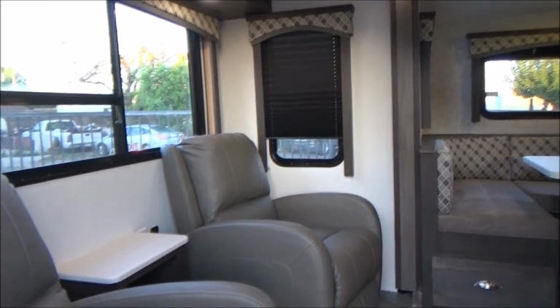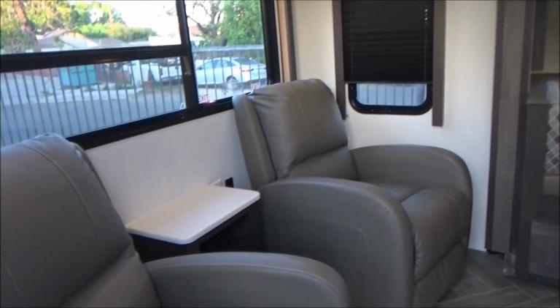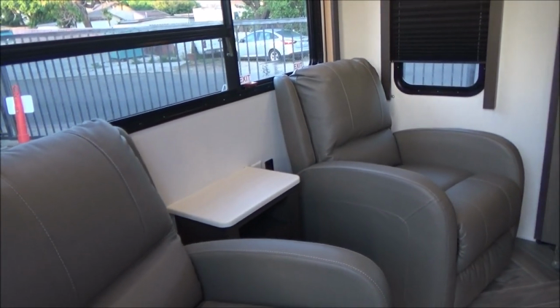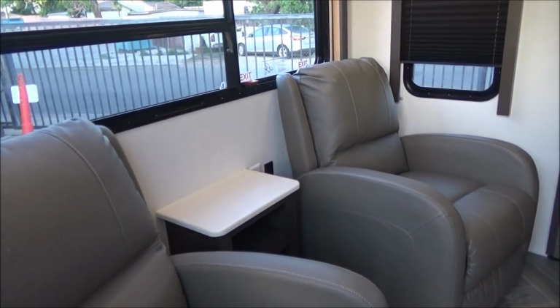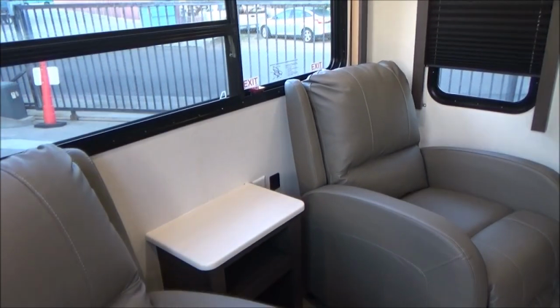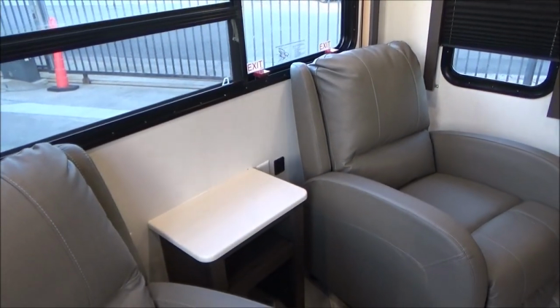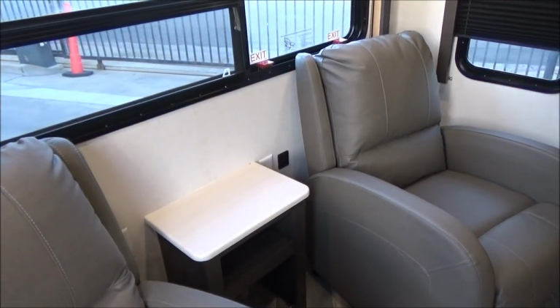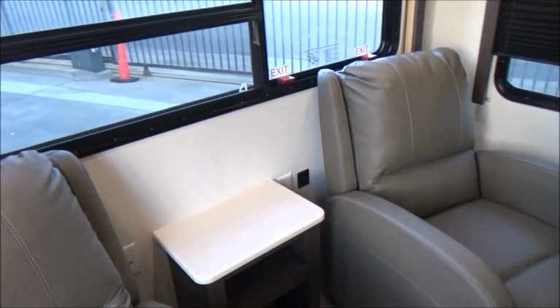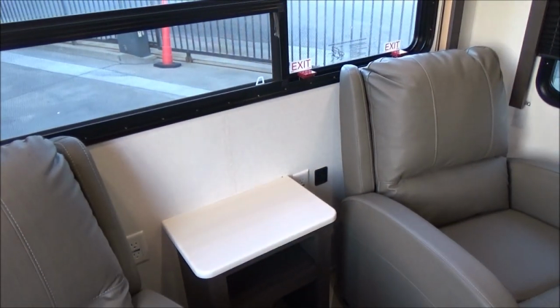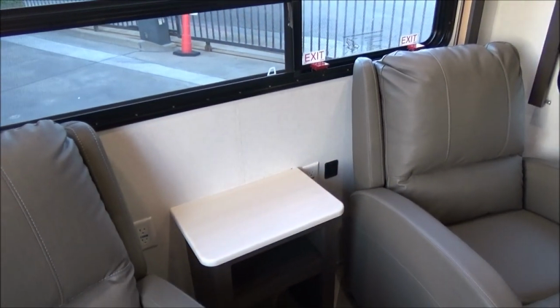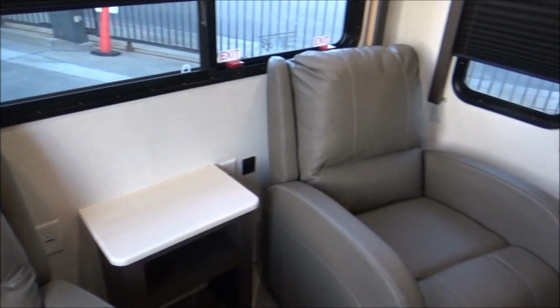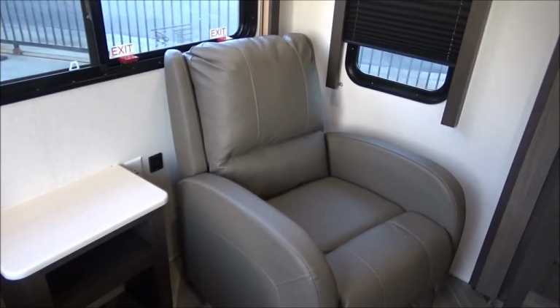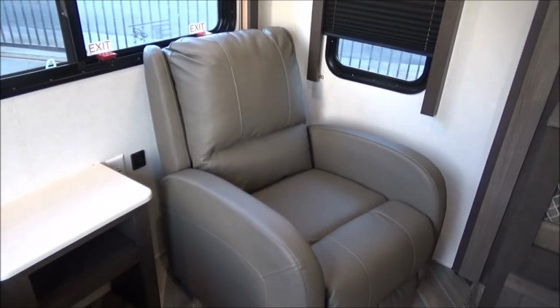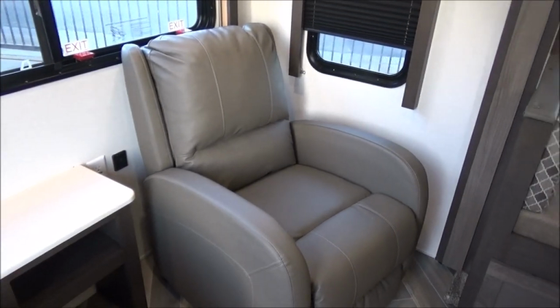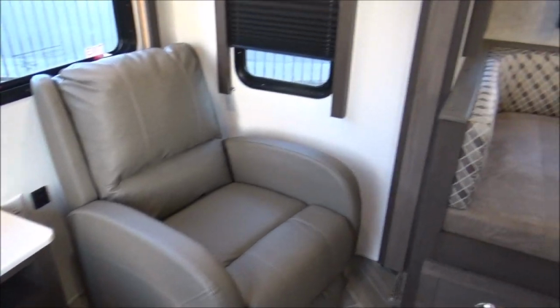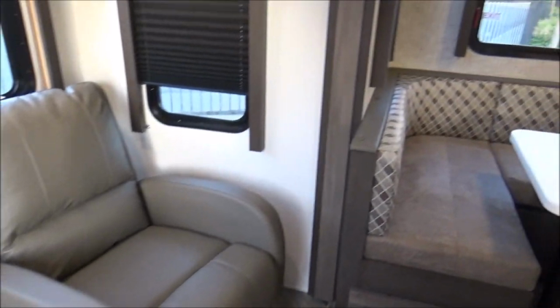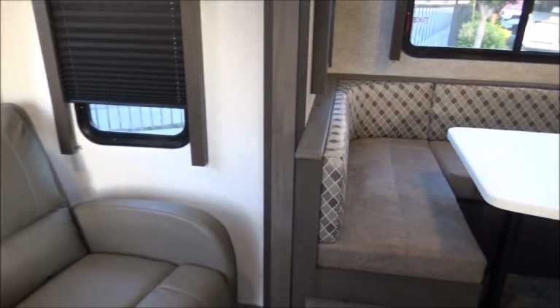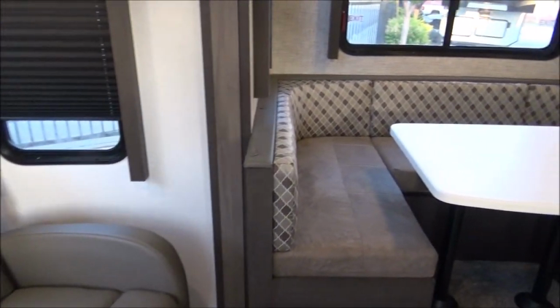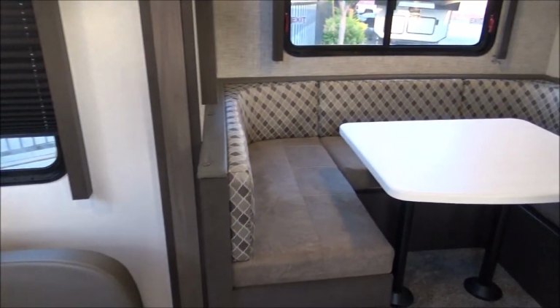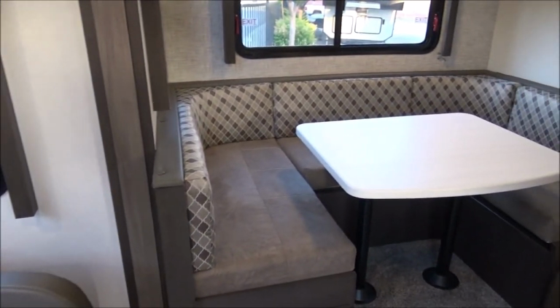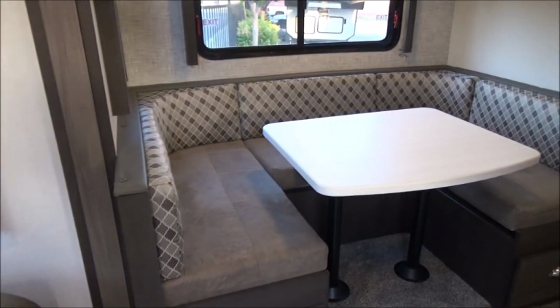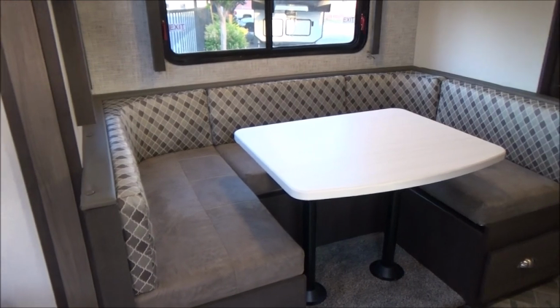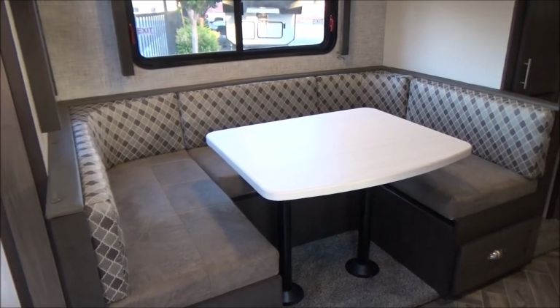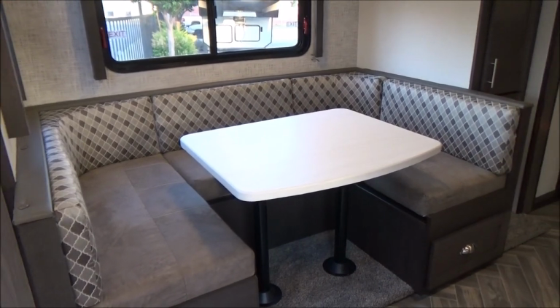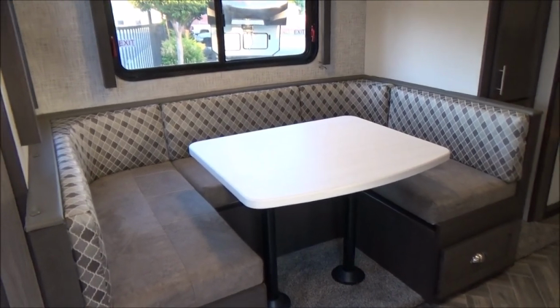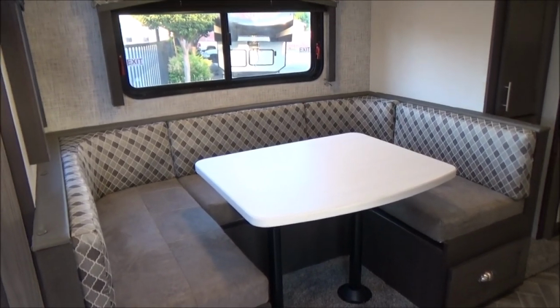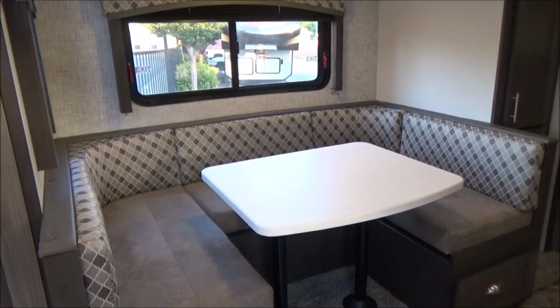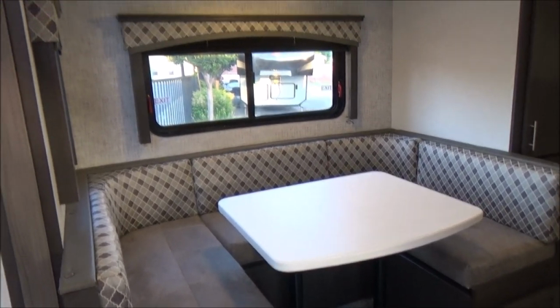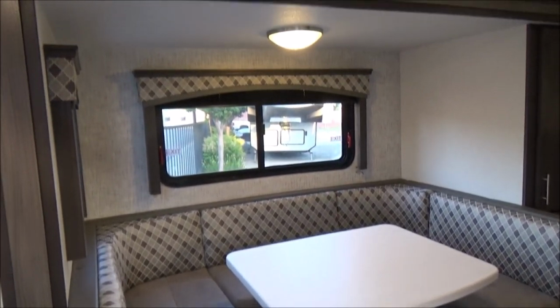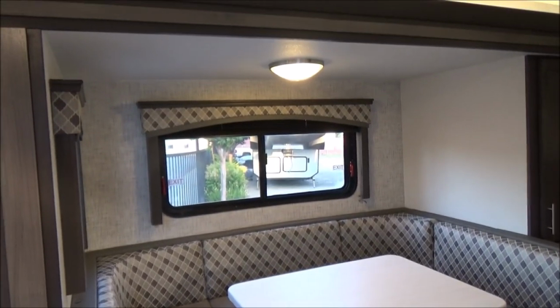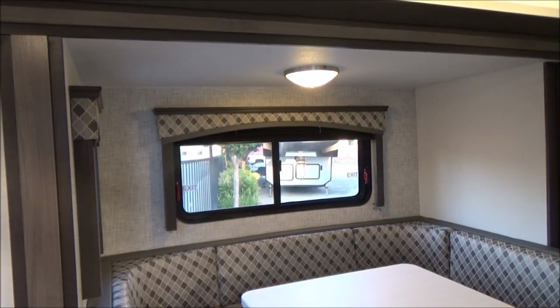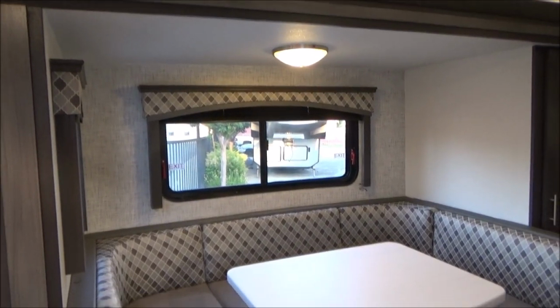We have a table right here between the recliners with a 110 plug and USBs. Very comfortable recliners. We have our large U-shaped dinette that breaks down into a spare bed and a very large bed, and windows all the way around that as well.